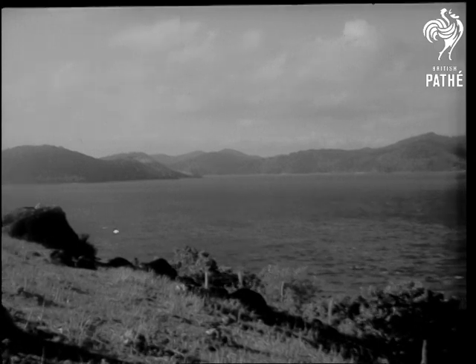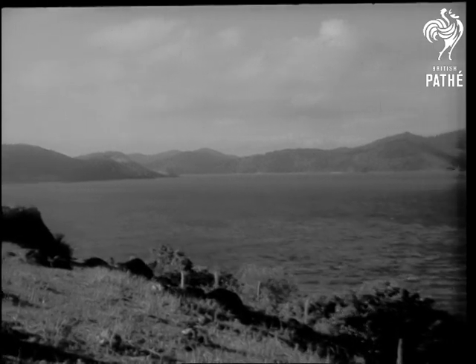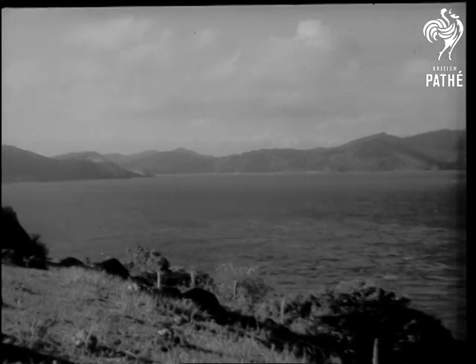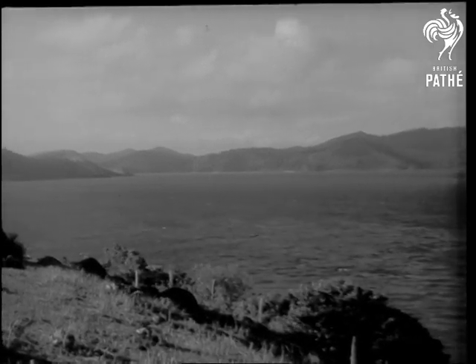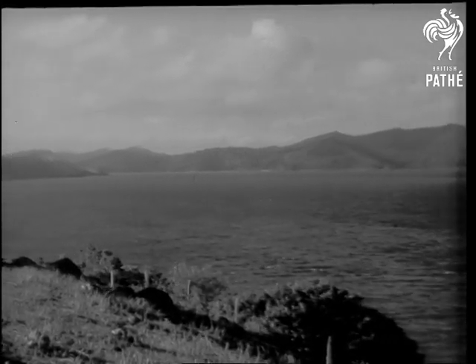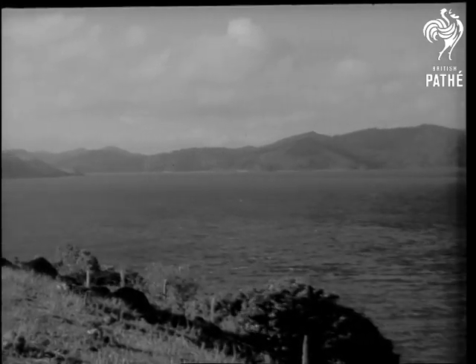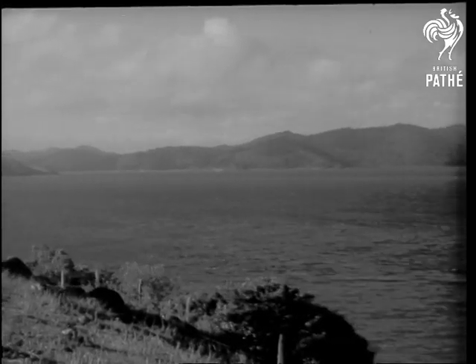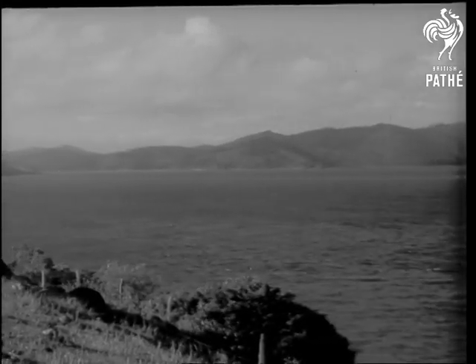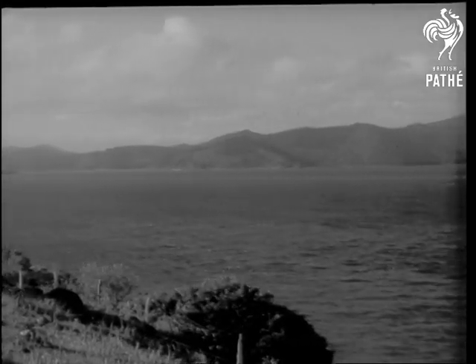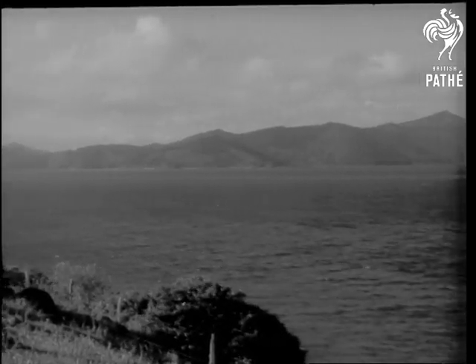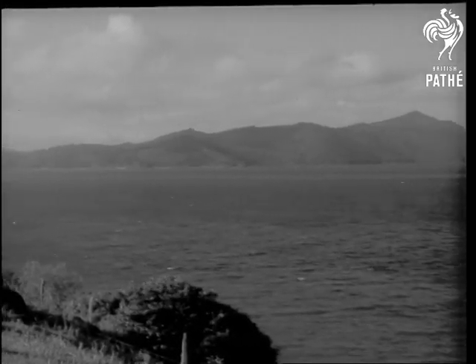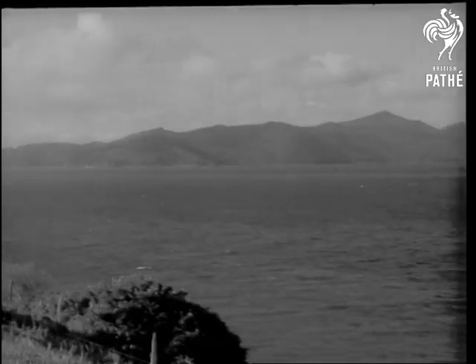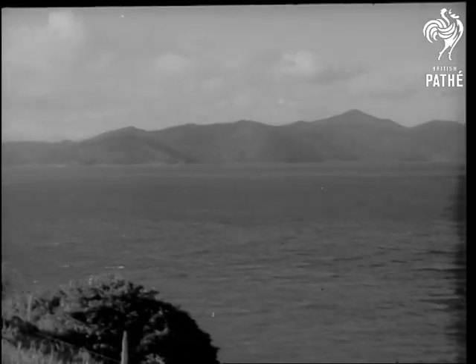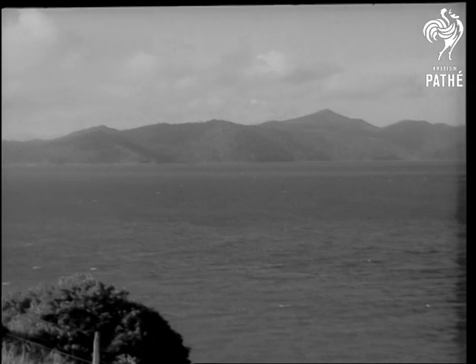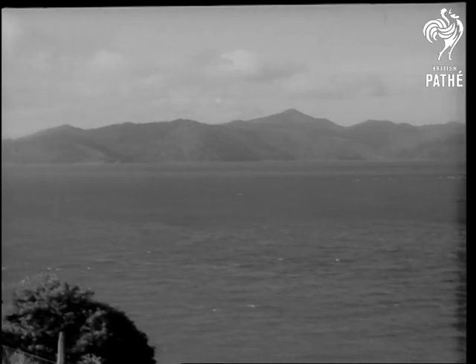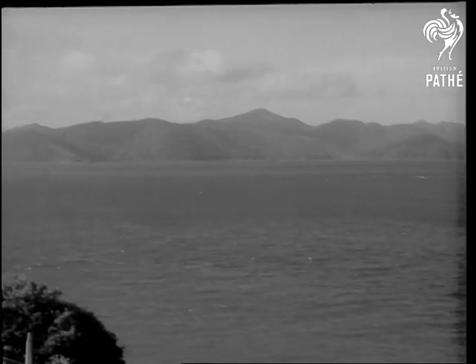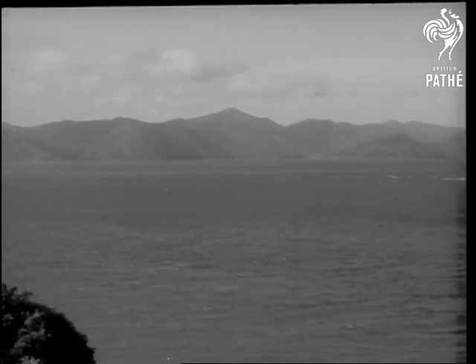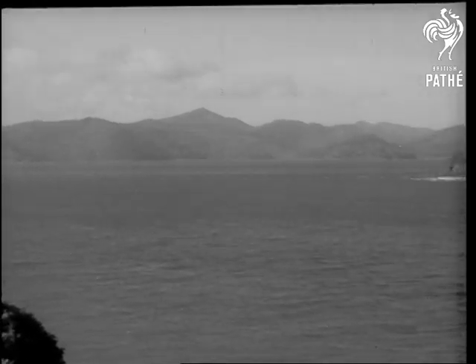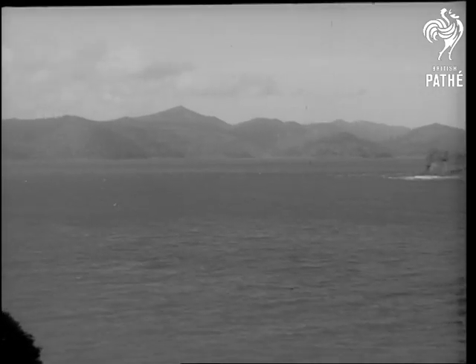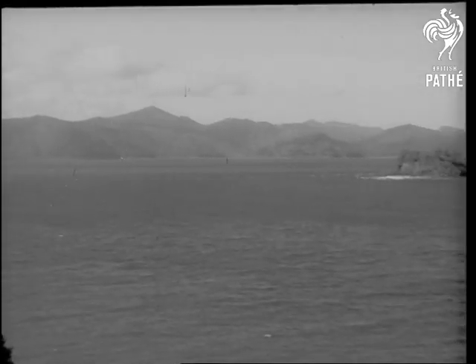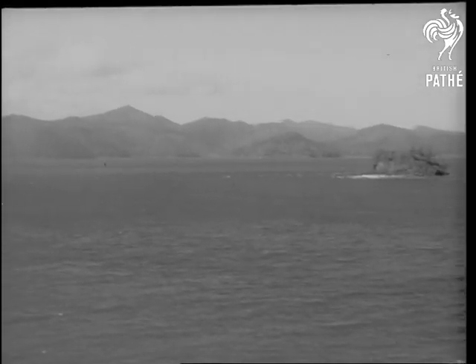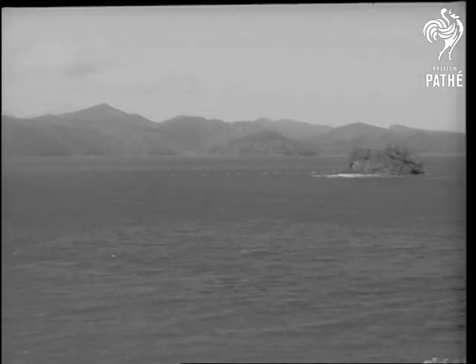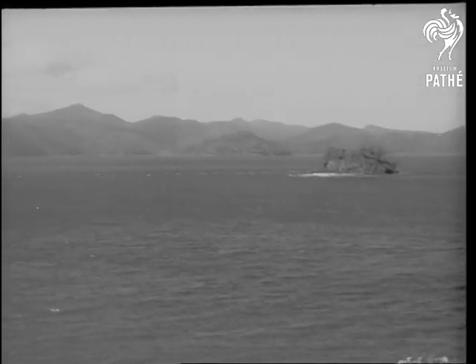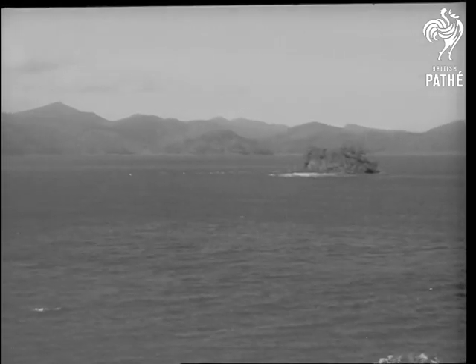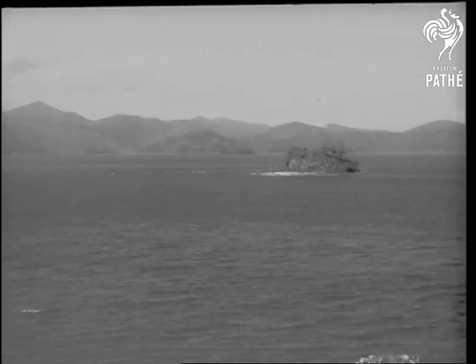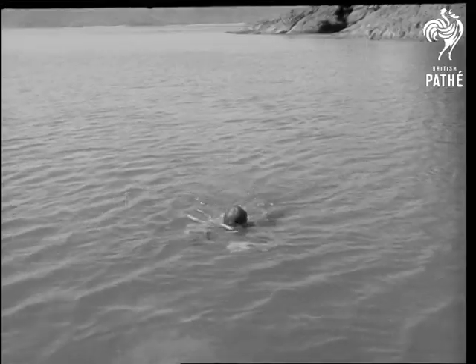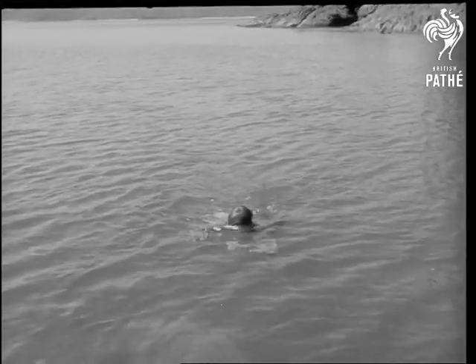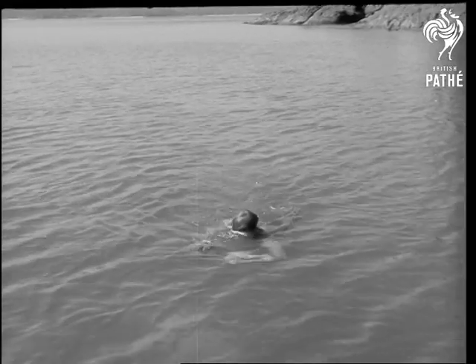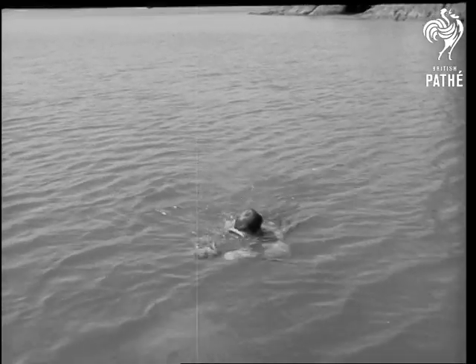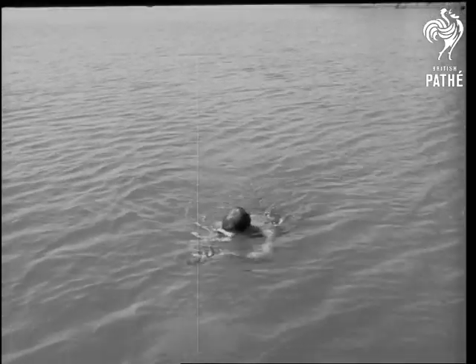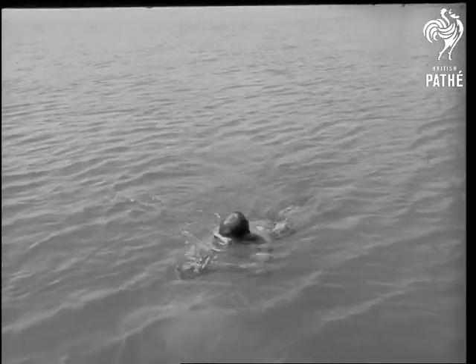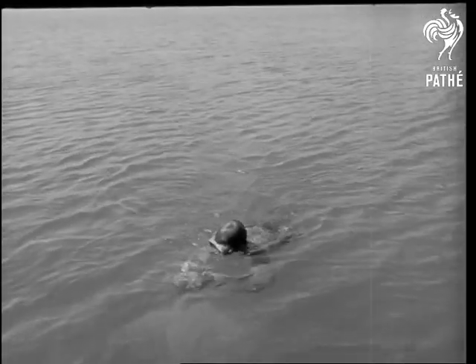The Barrier Reef, itself one of the natural beauties of the world. Beneath the warm clear waters is beauty of another kind: fish in exotic colours and mile upon mile of variegated coral.